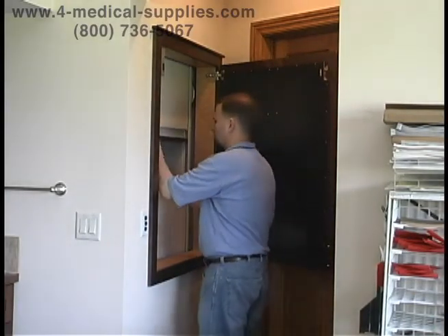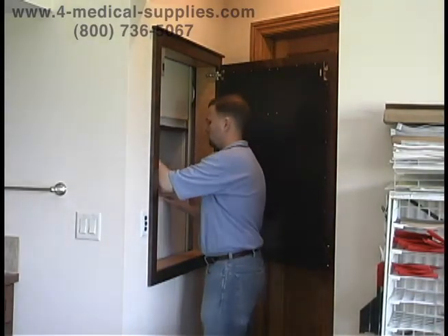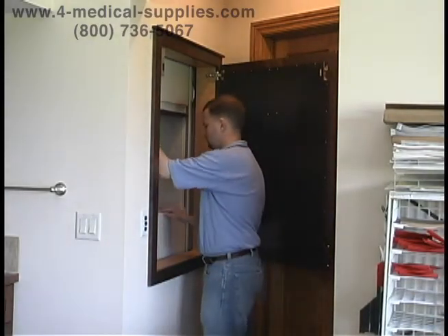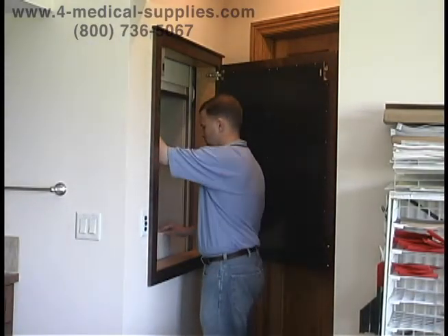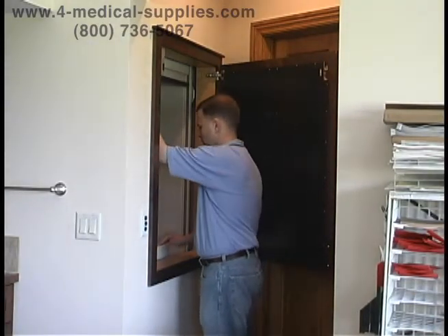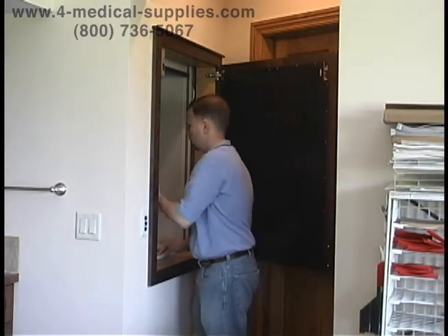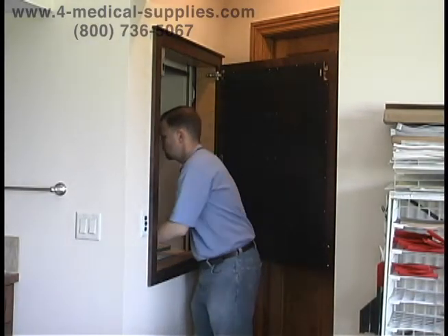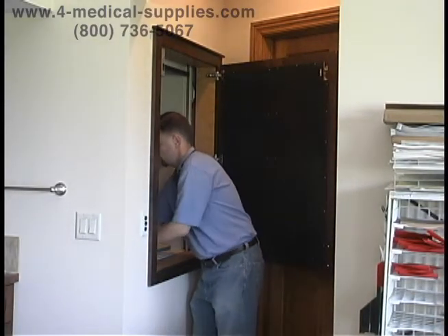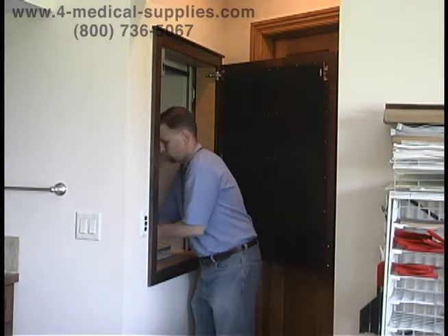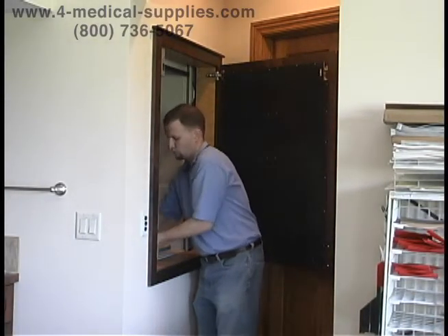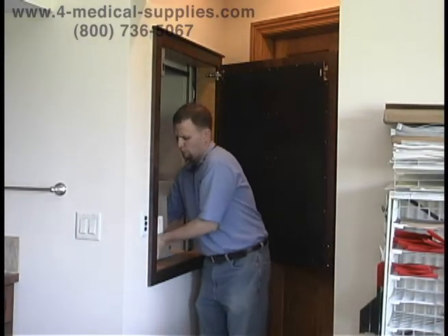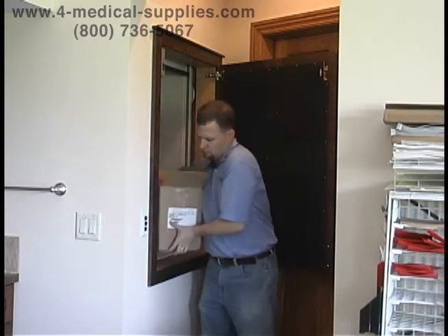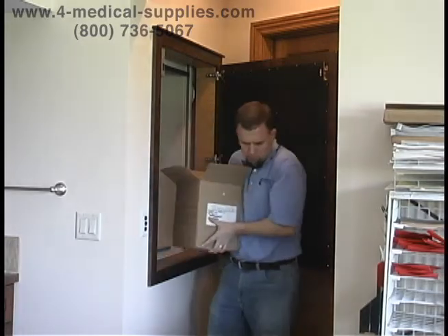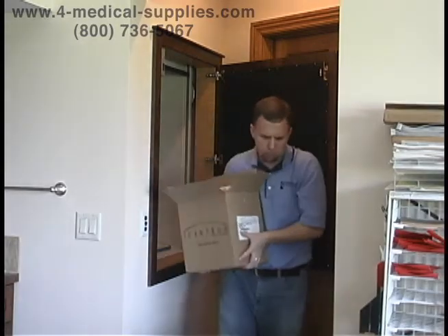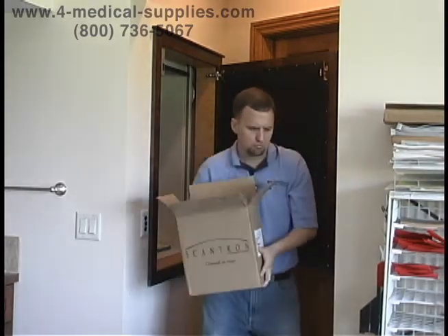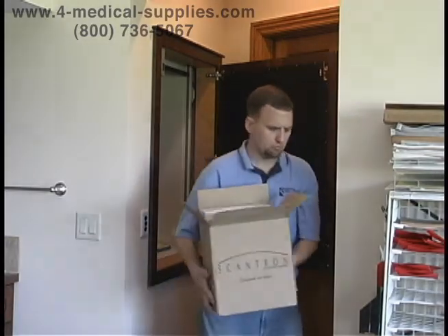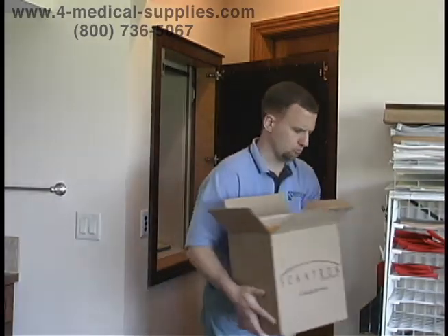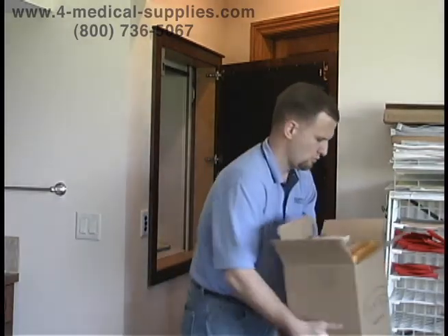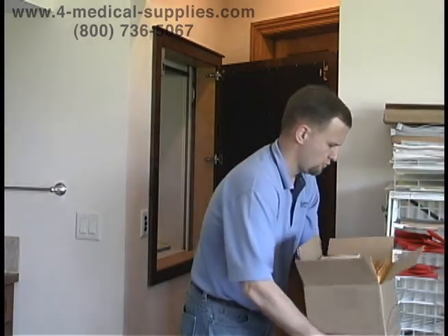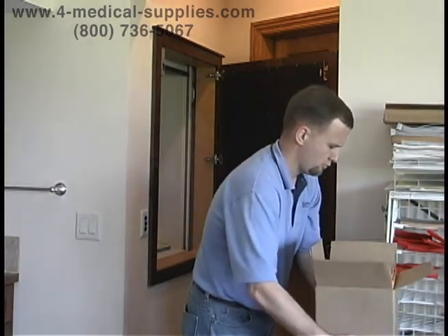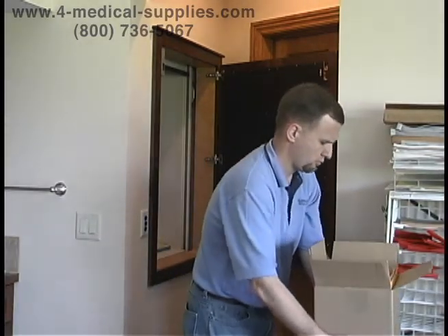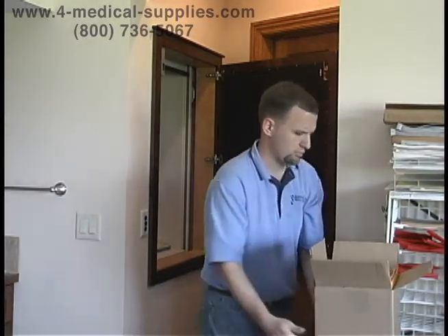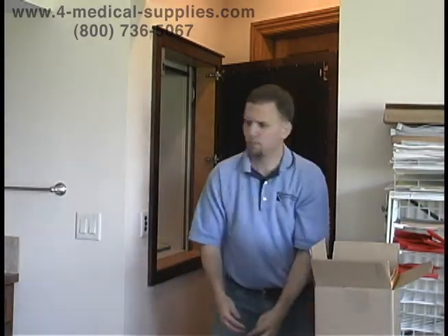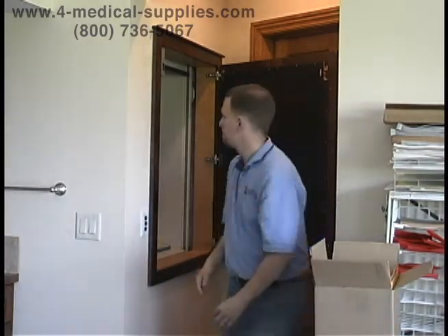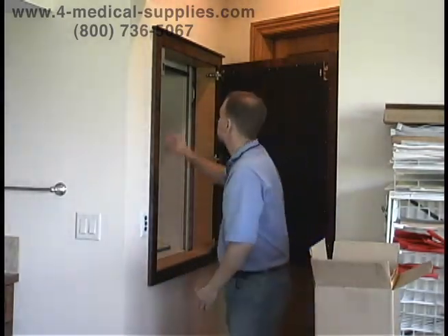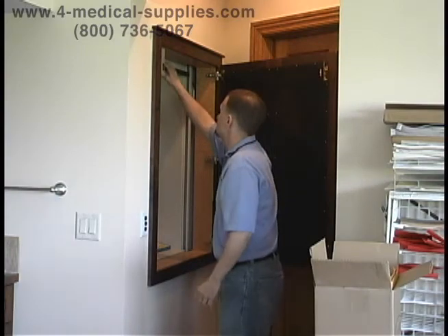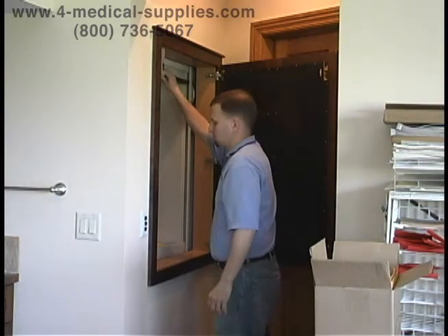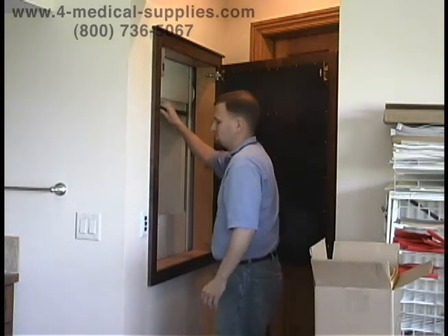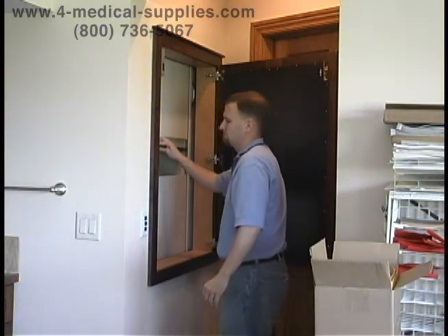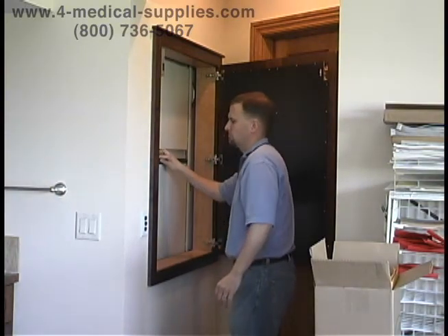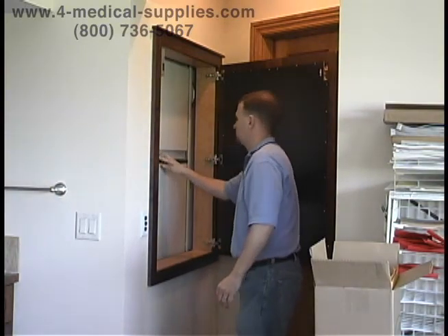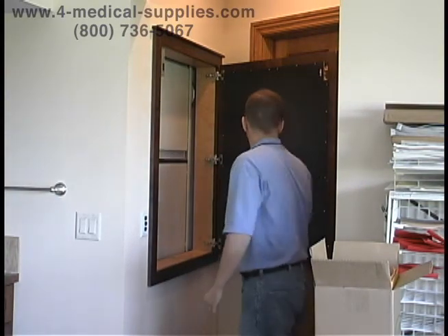The Ameriglide Express Dumbwaiter is pre-assembled in our factory, so there are no complicated pulleys or rail systems to install. However, a shaft must be present in order to use the Ameriglide Express Dumbwaiter.